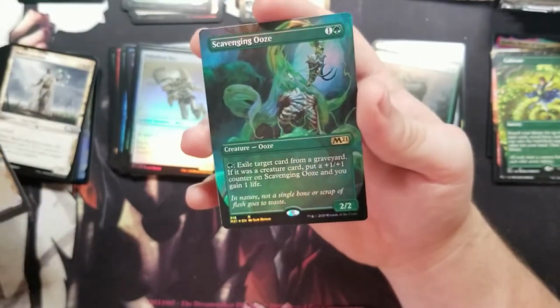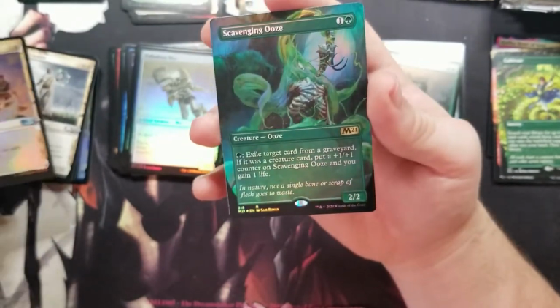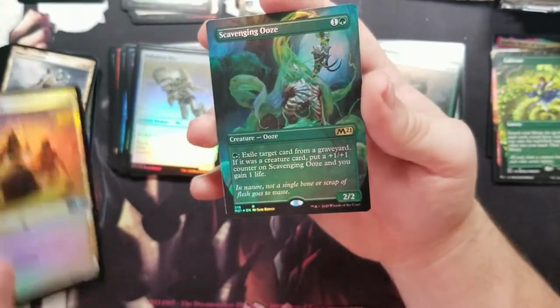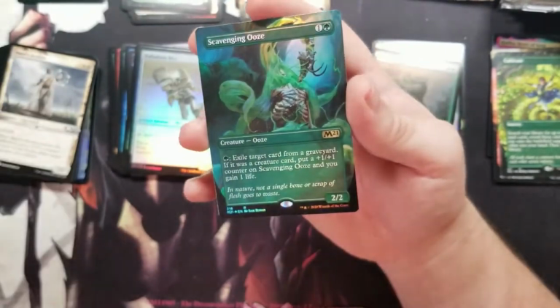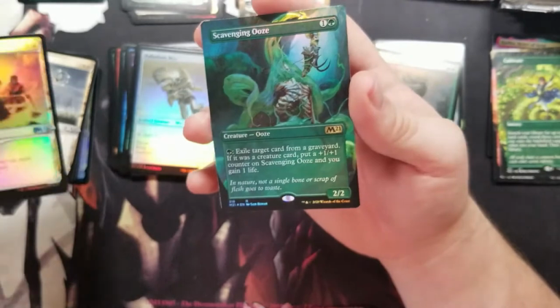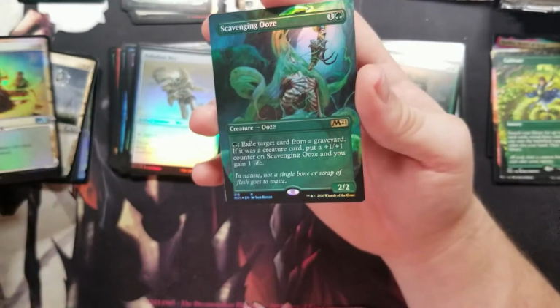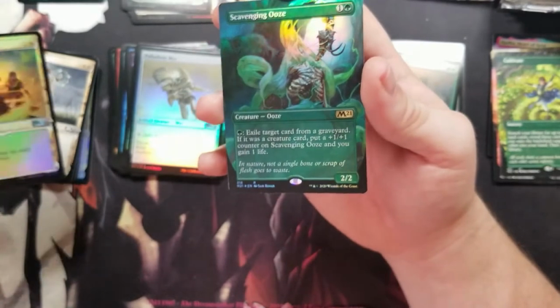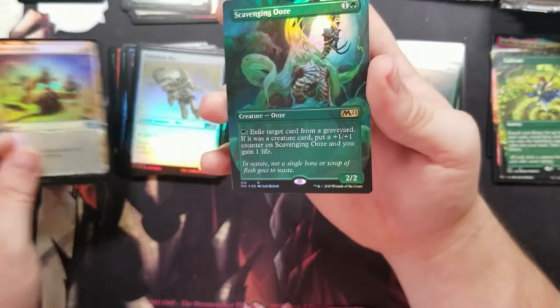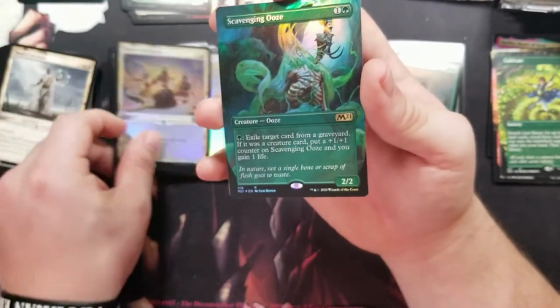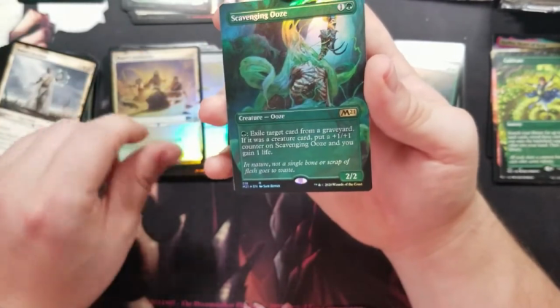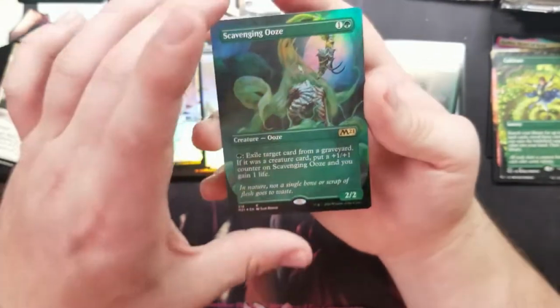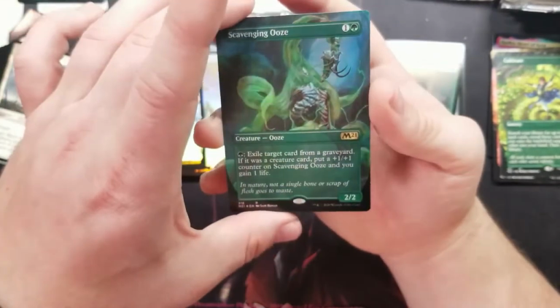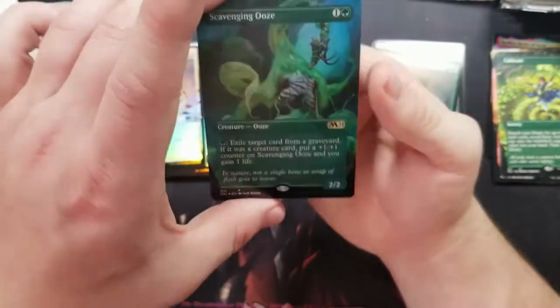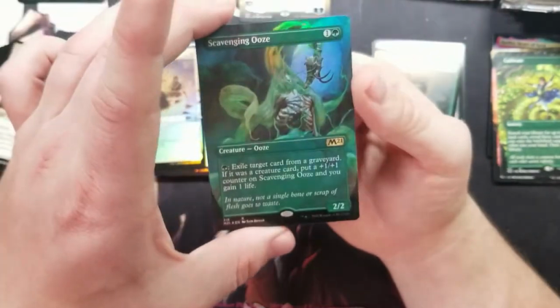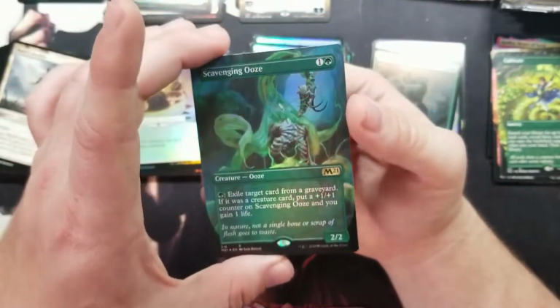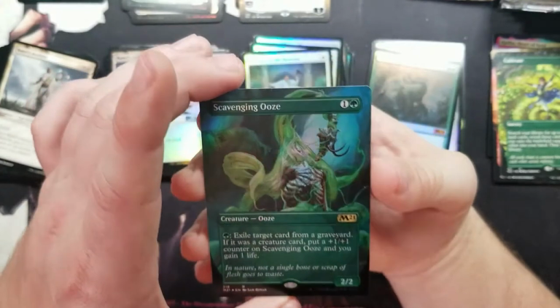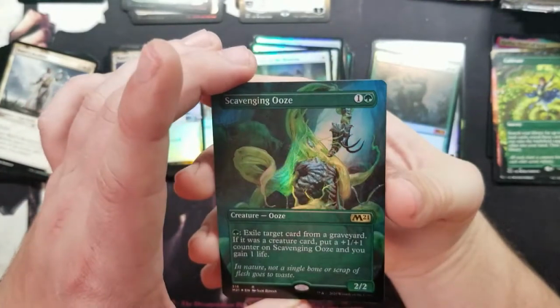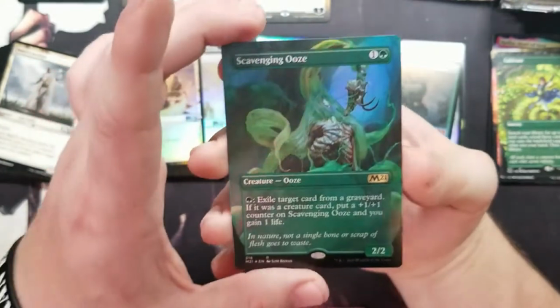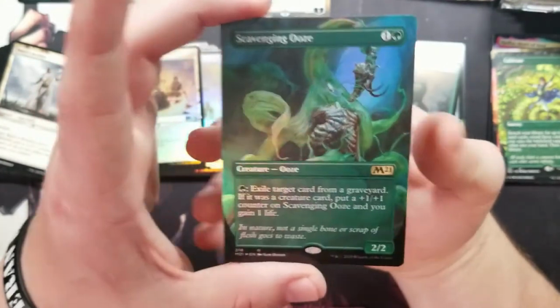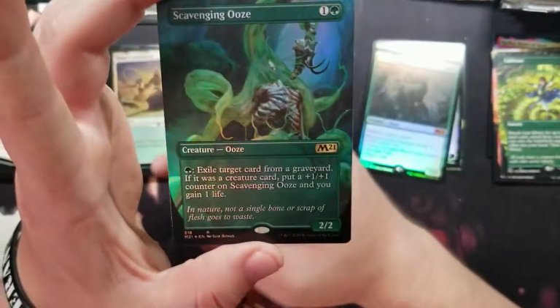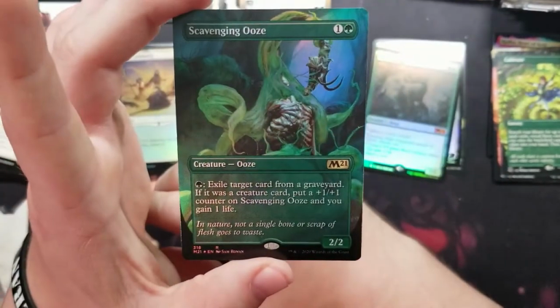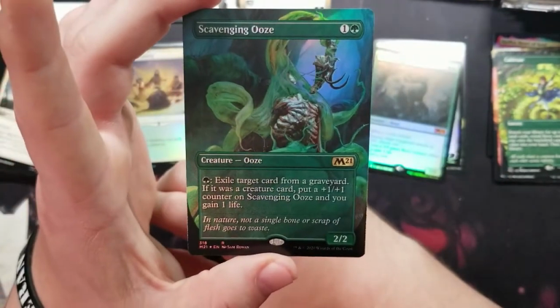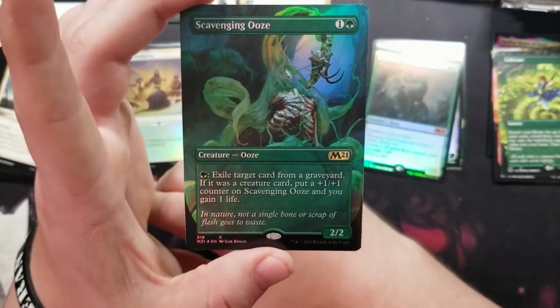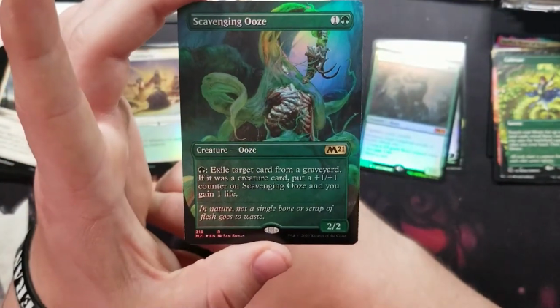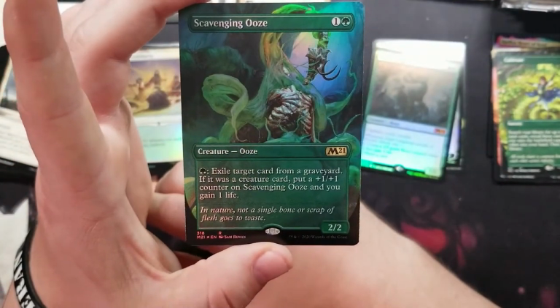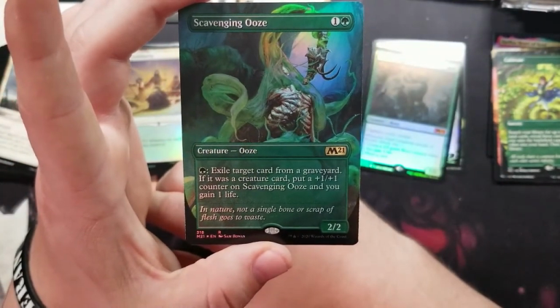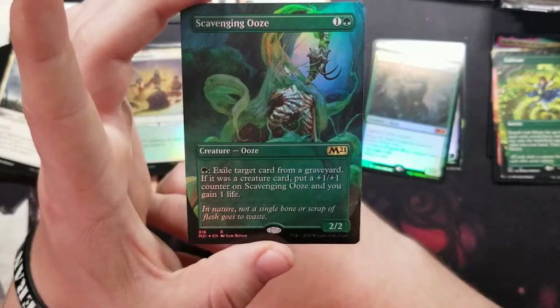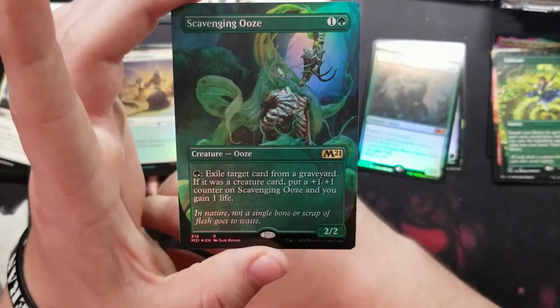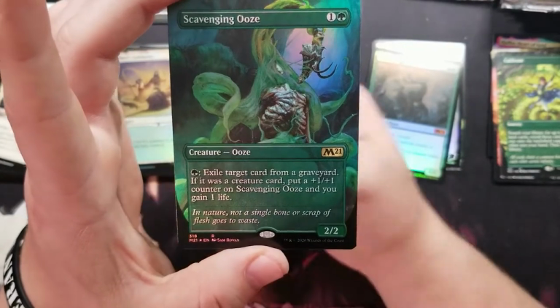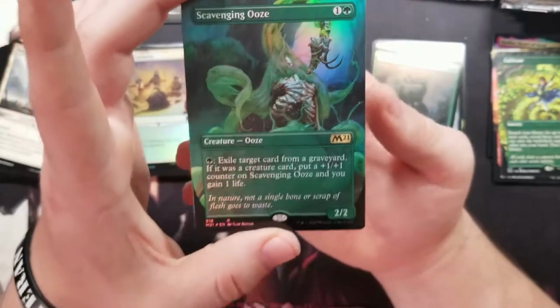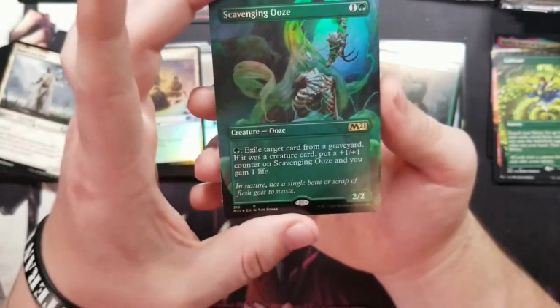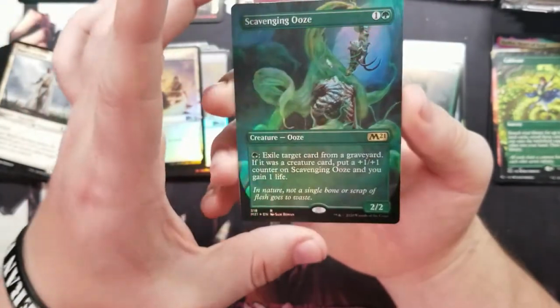And we got a foil full art Scavenging Ooze — you can't beat that. It's a pretty epic art when you look at it closely. Really cool.